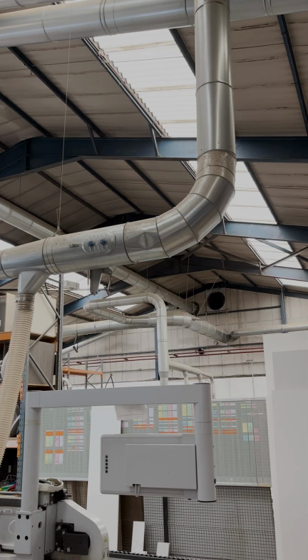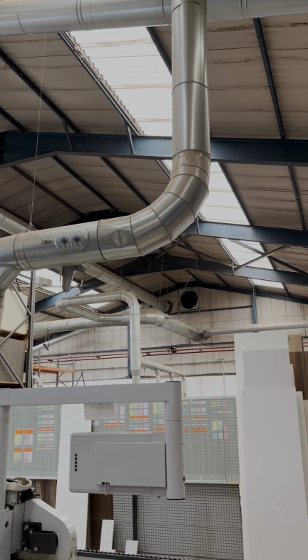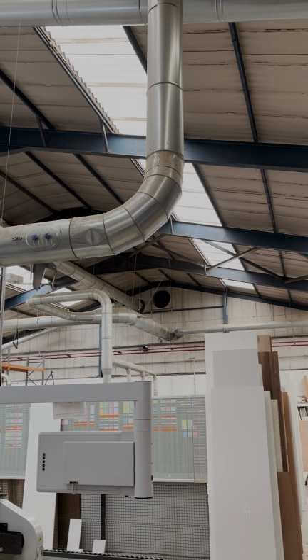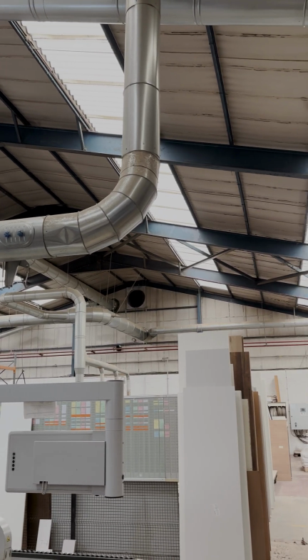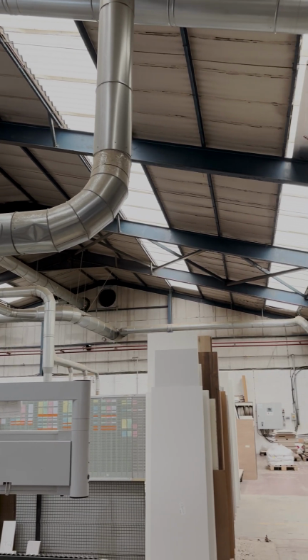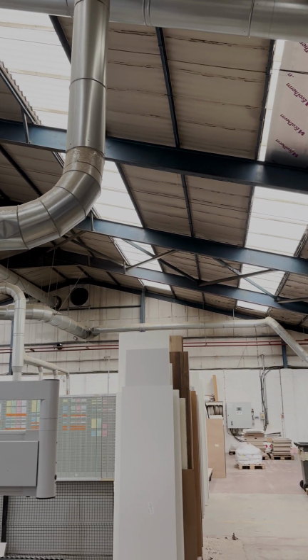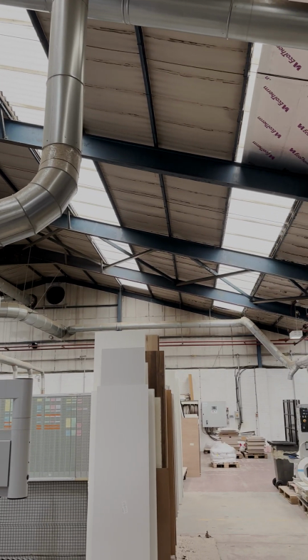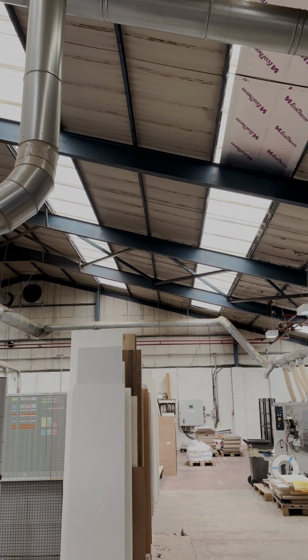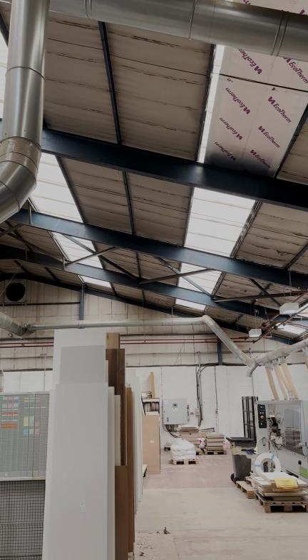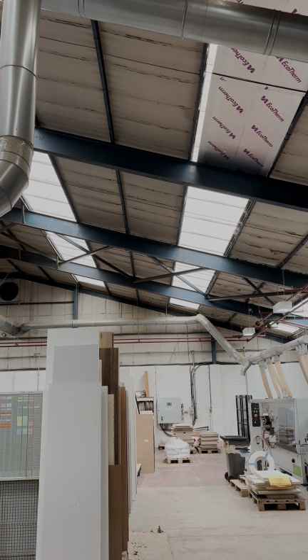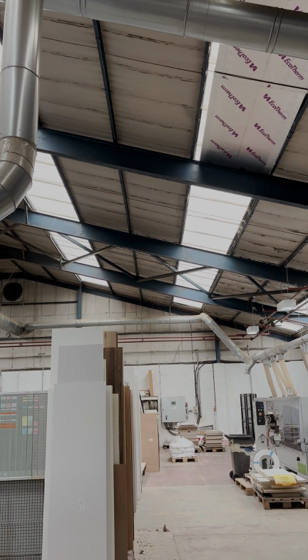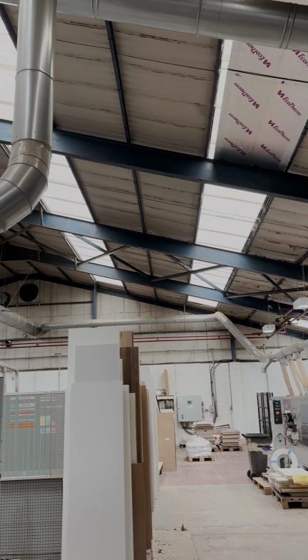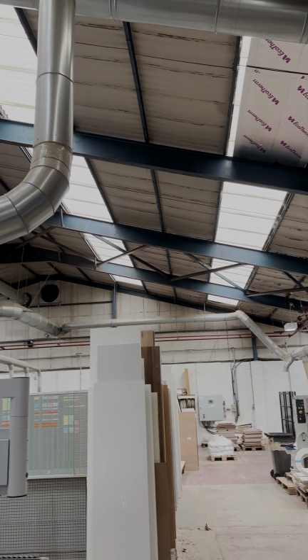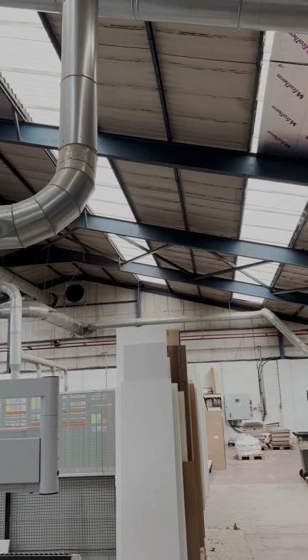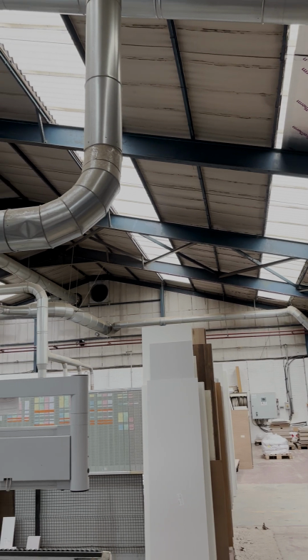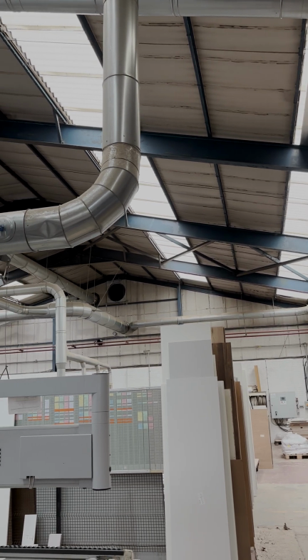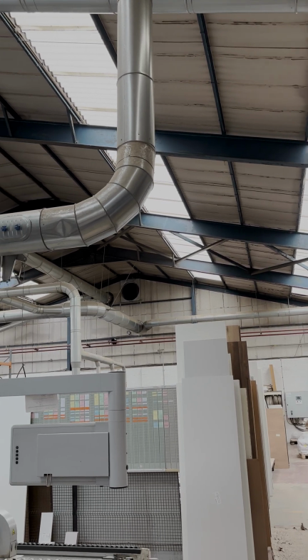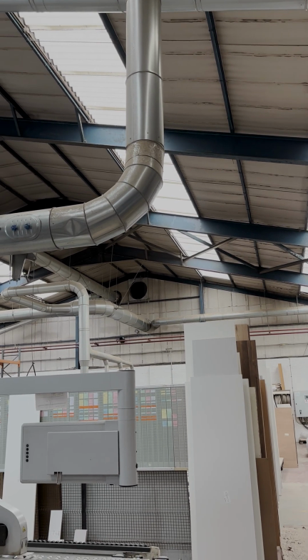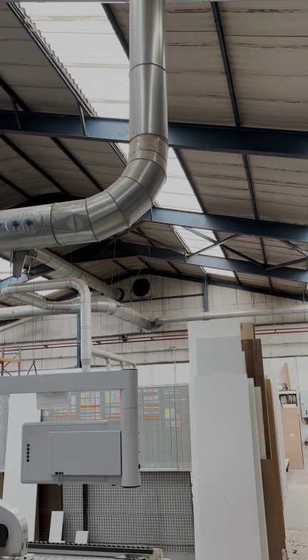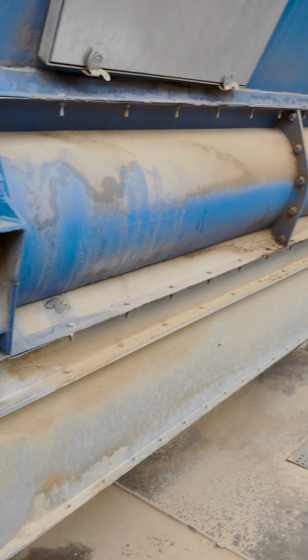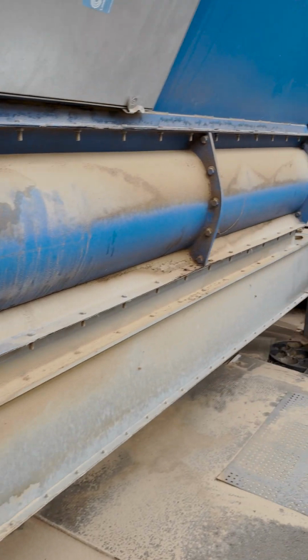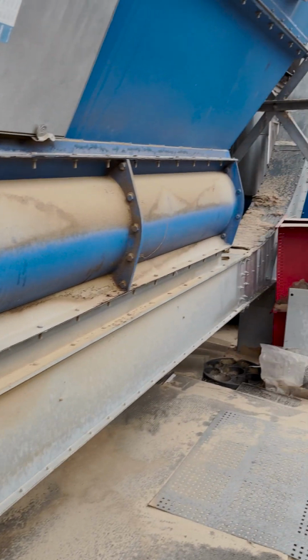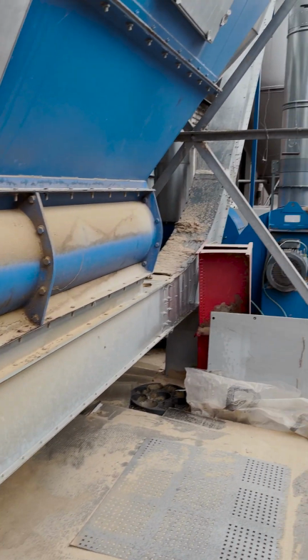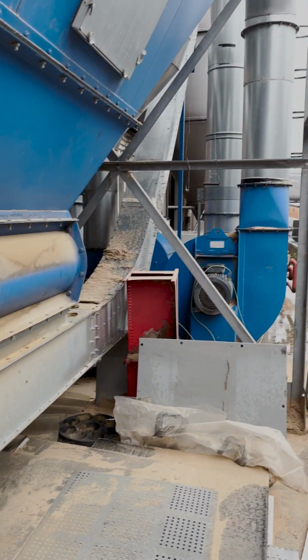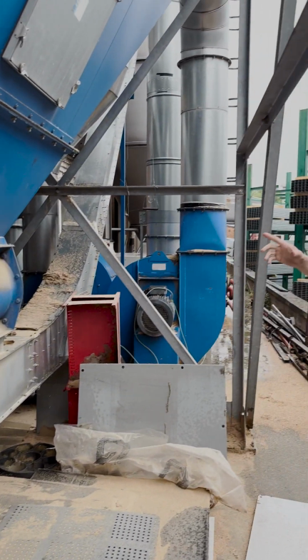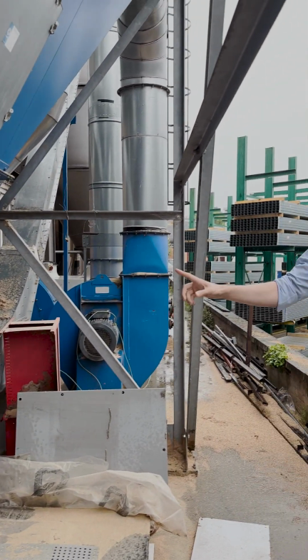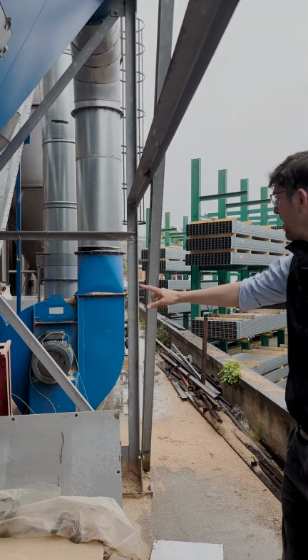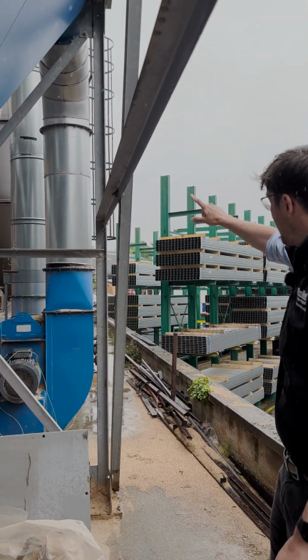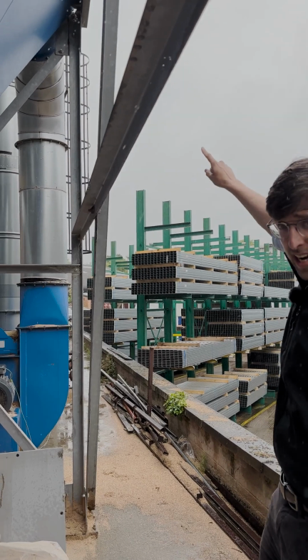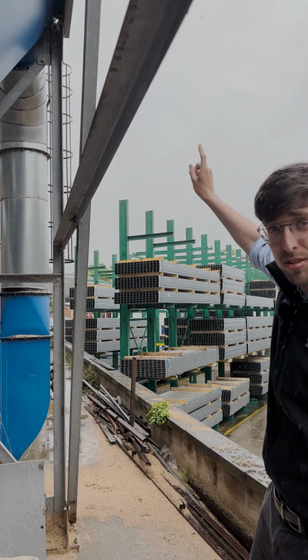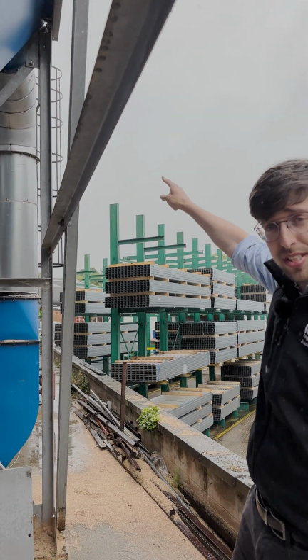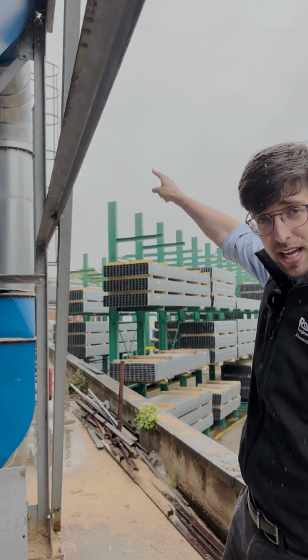With all of these different machines producing dust, all of this dust is collected in a centralised dust extraction system. It then comes out the bottom of the dust extraction system and is conveyed into the top of the silo.